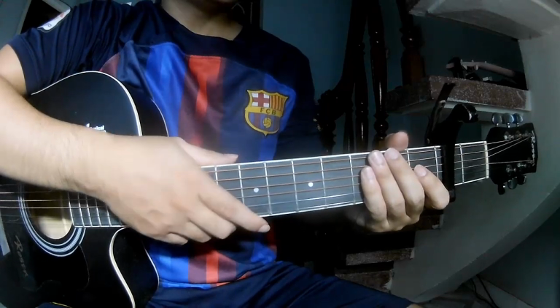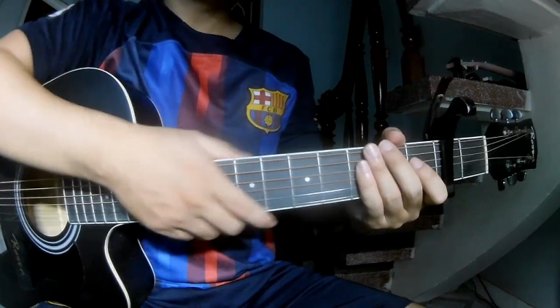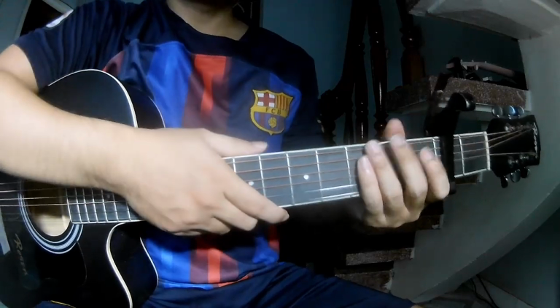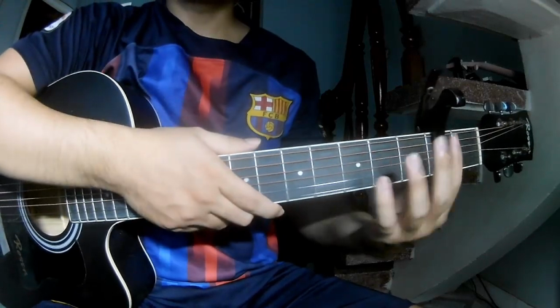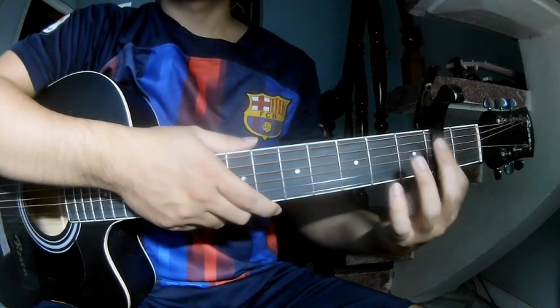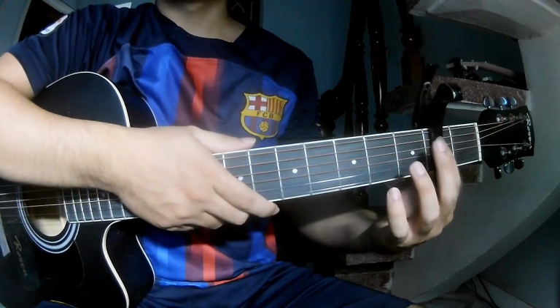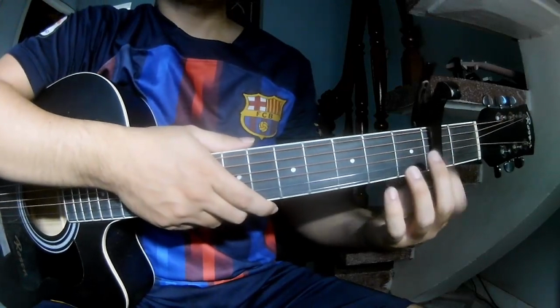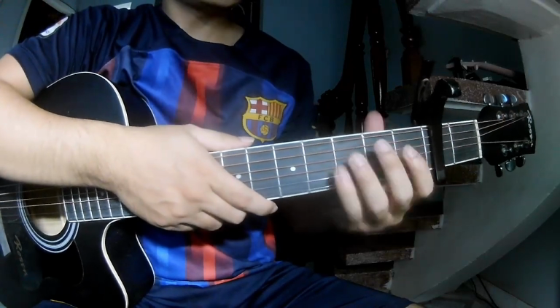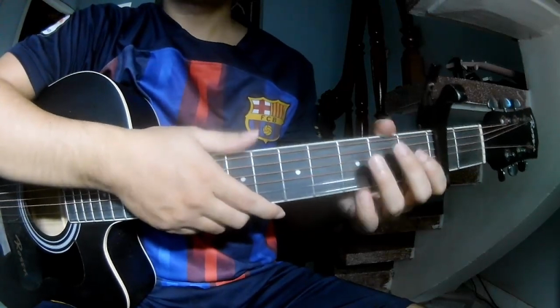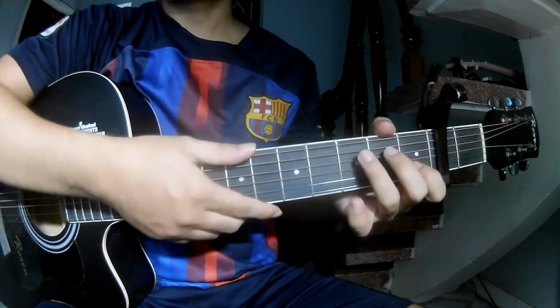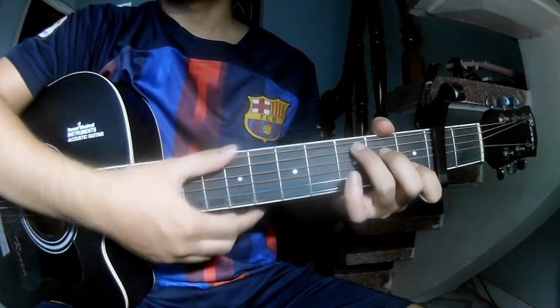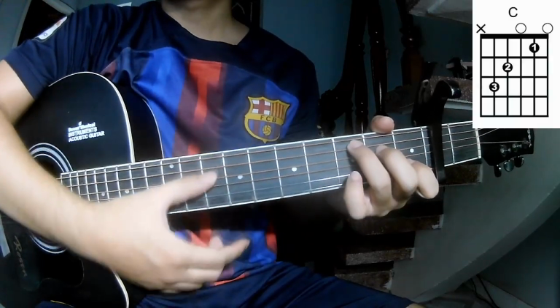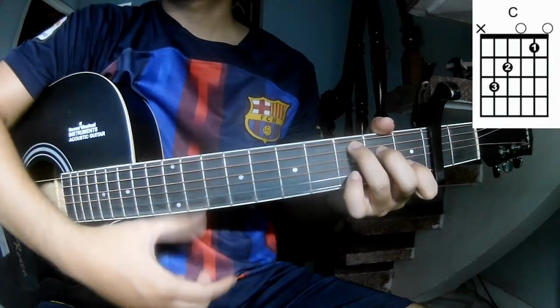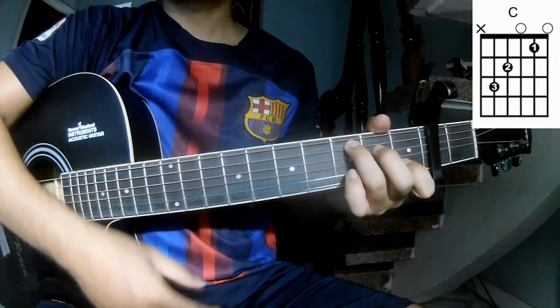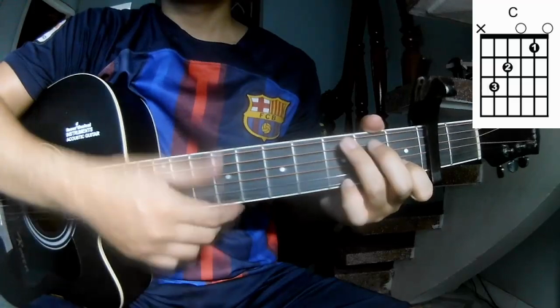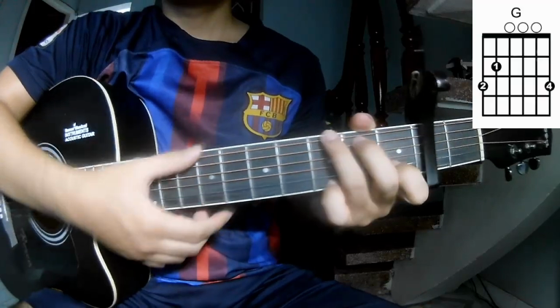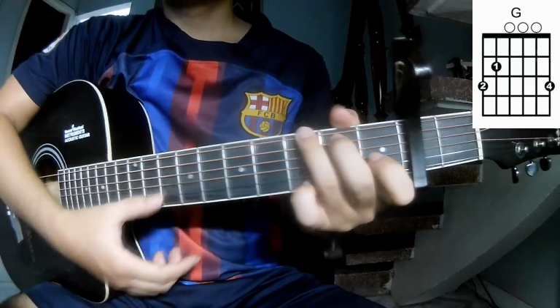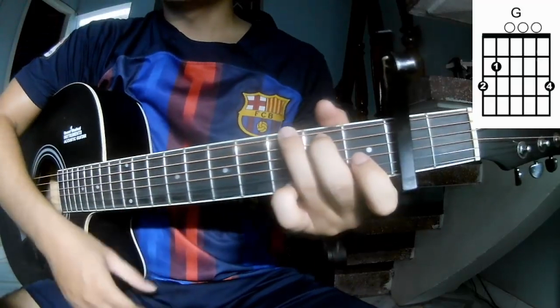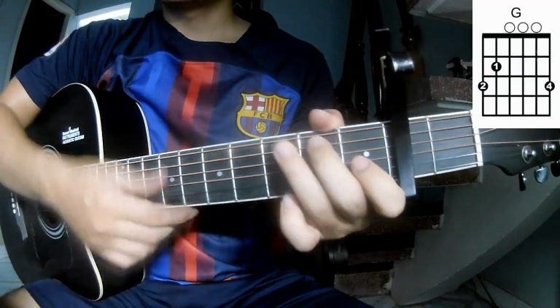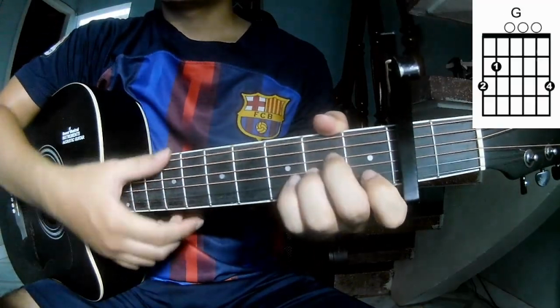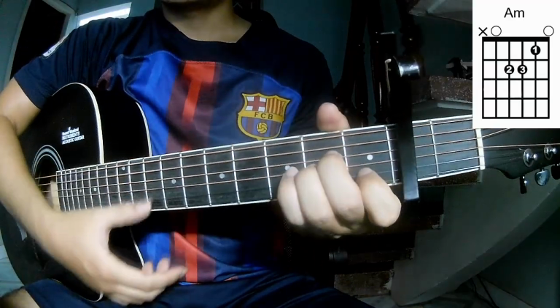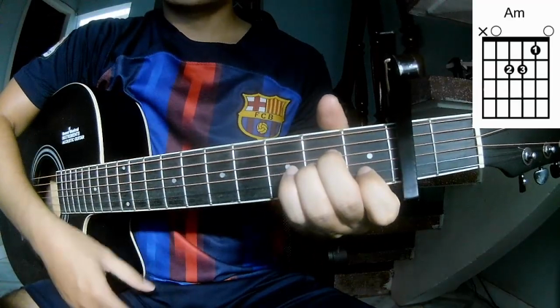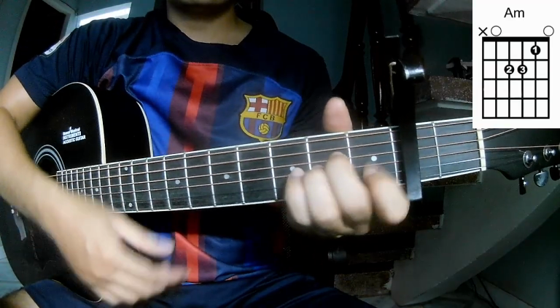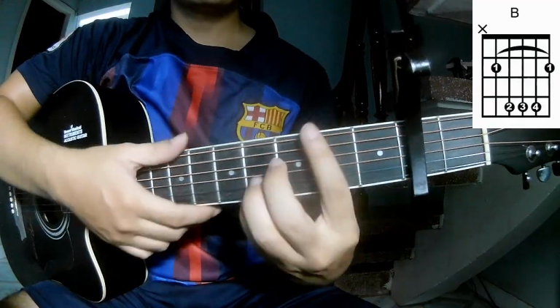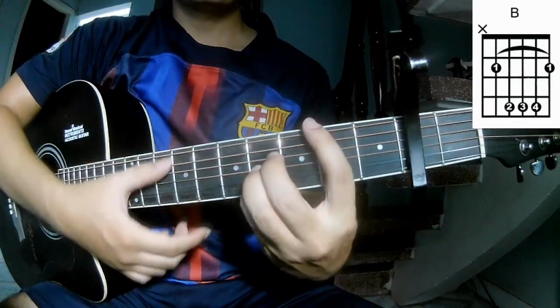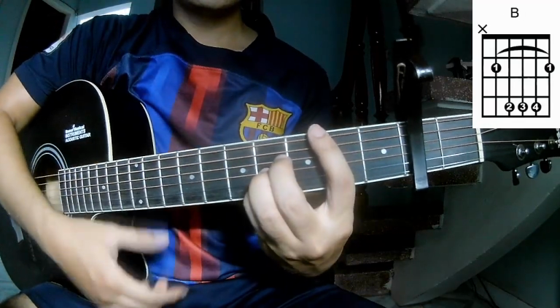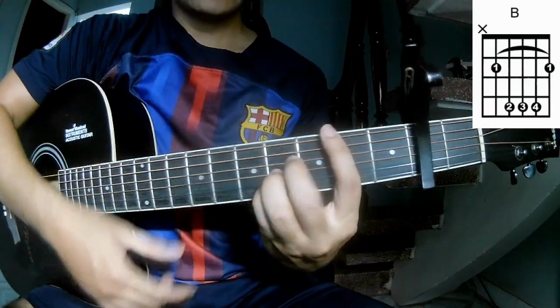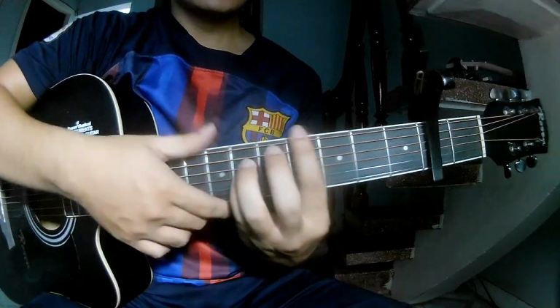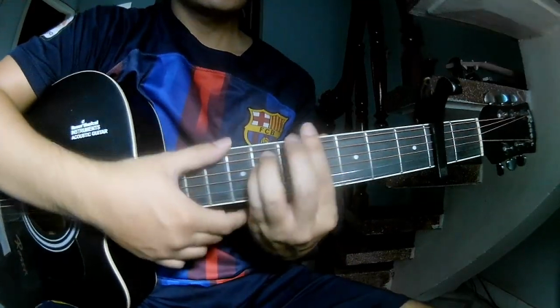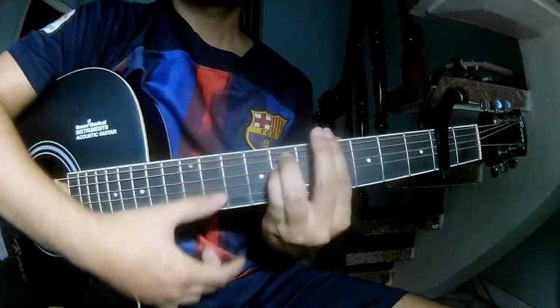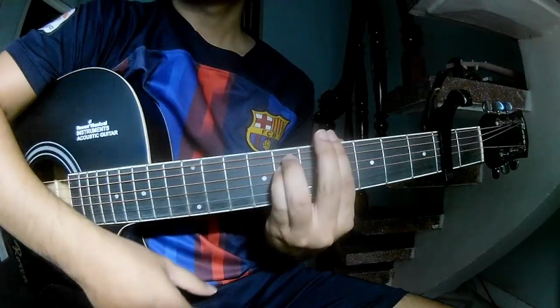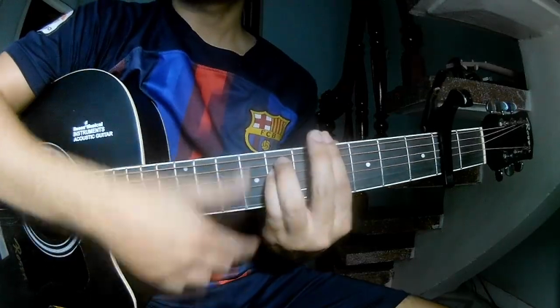First, let's do the chord in the second frame. So this song uses chords A, C, G, Am, B, N, GRM.